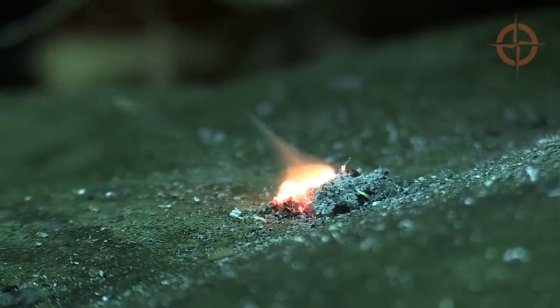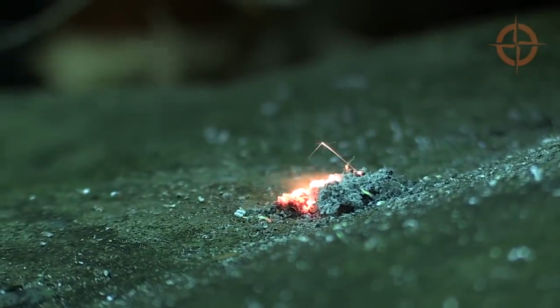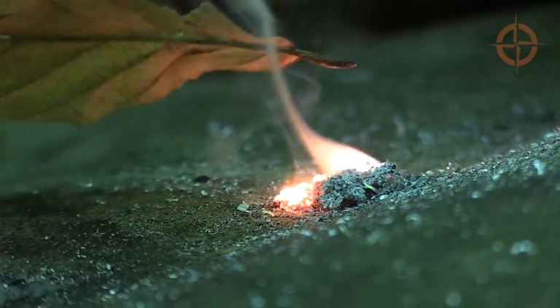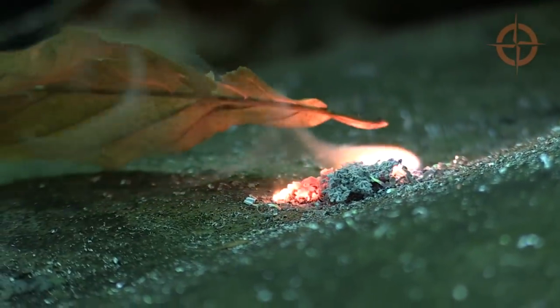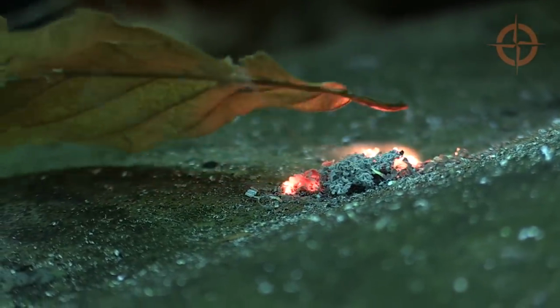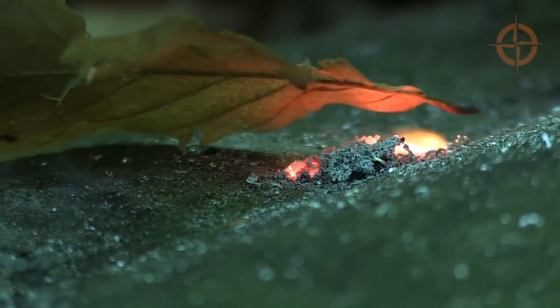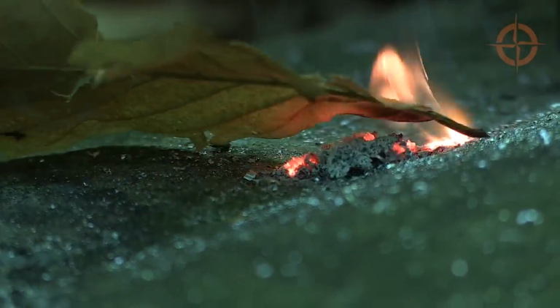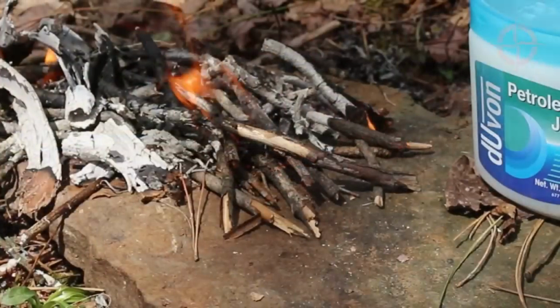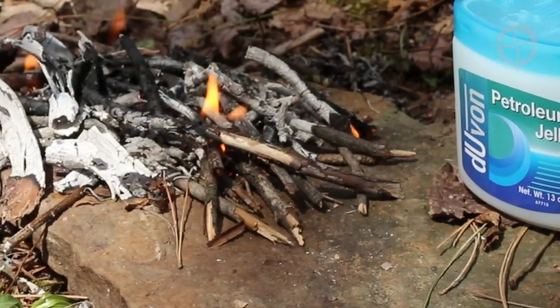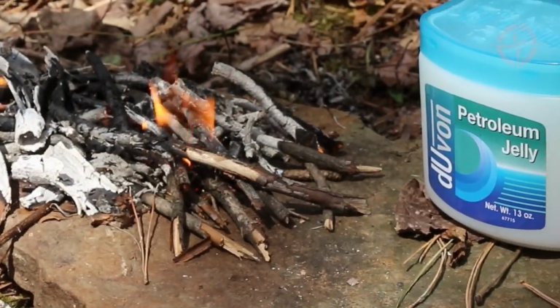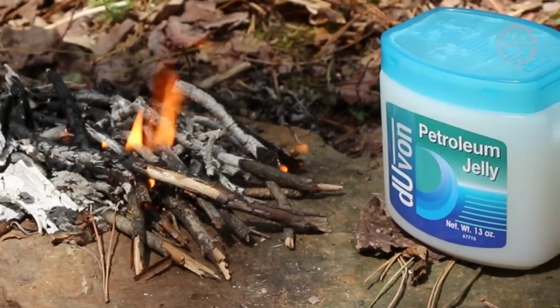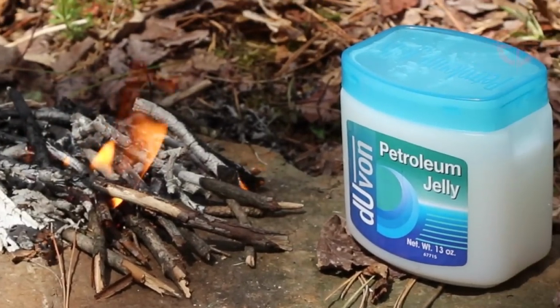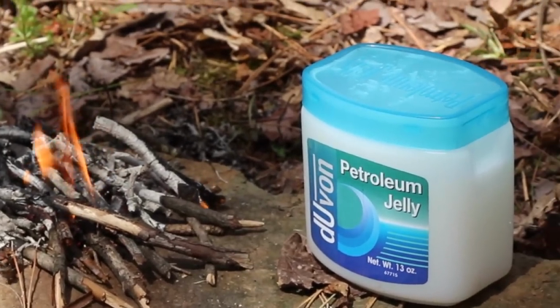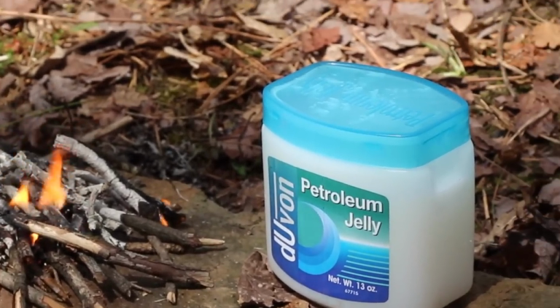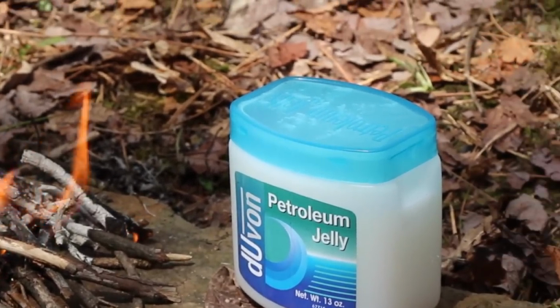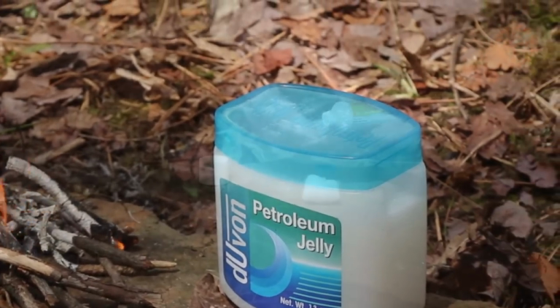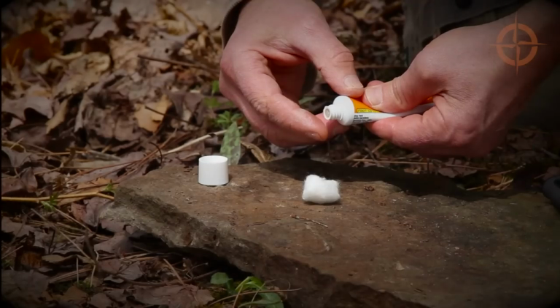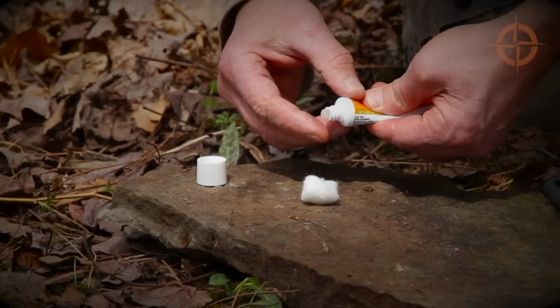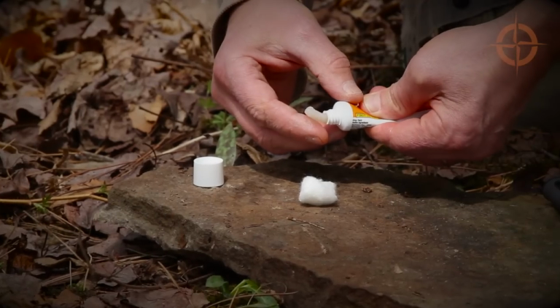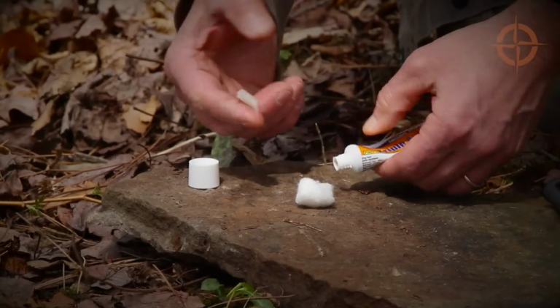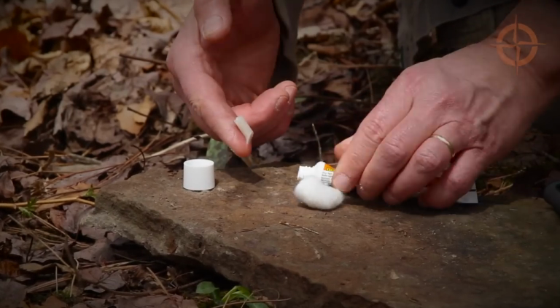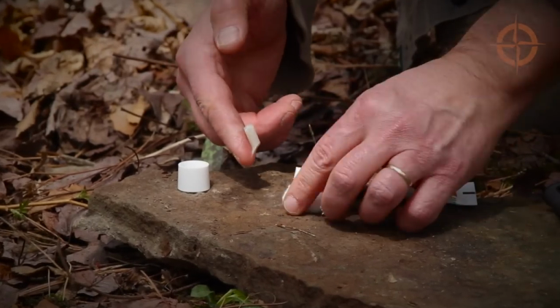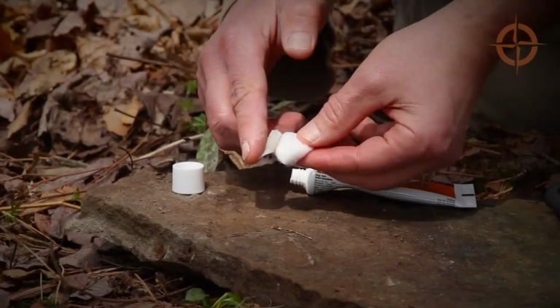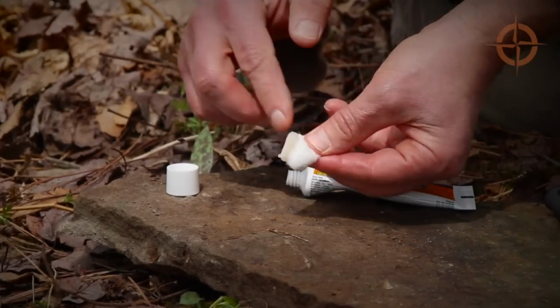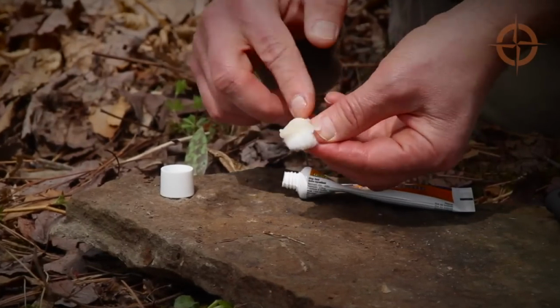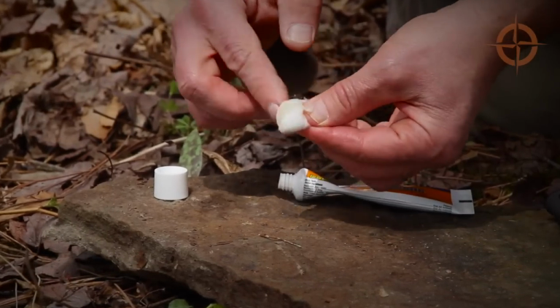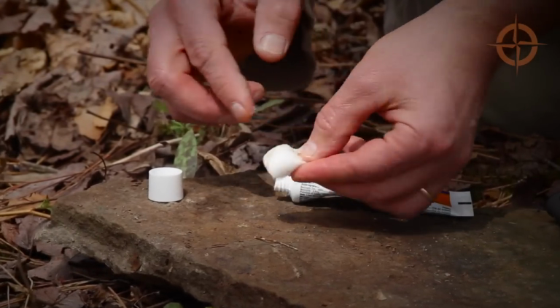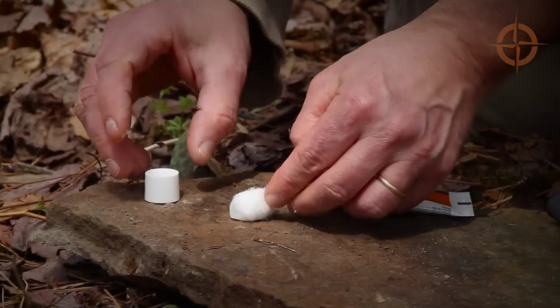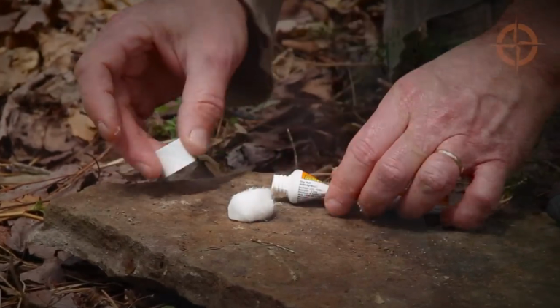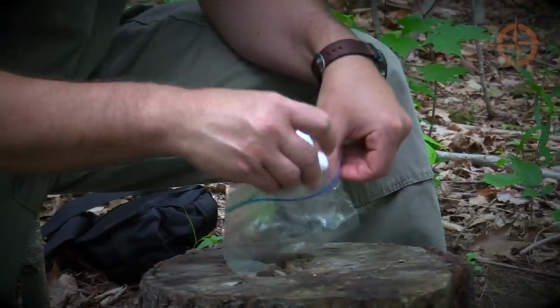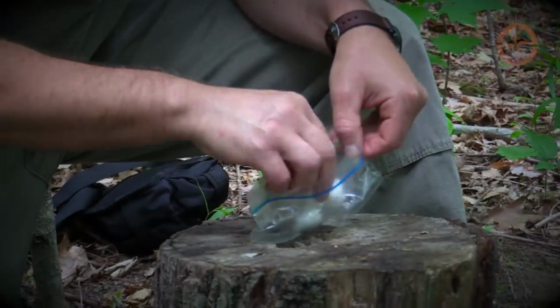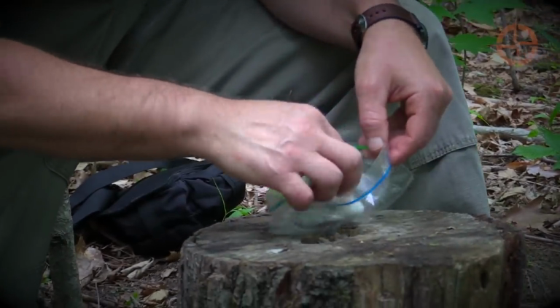Get a coal suitable for starting most any tinder. For some of the best cheap fire-starting tinder money can buy, add a dab of petroleum jelly or triple antibiotic to each of about five or six cotton balls and put them in a snack-size zip seal bag.